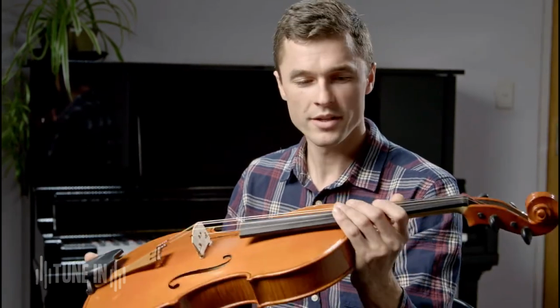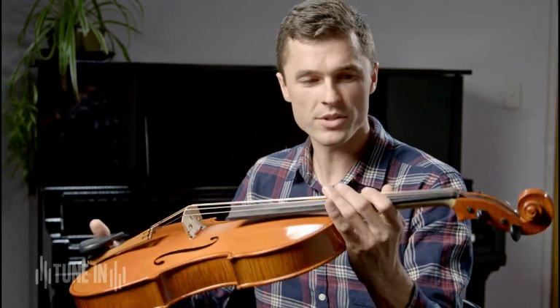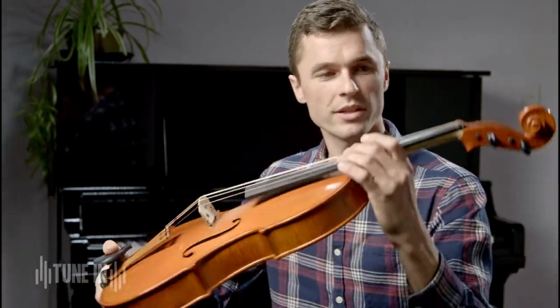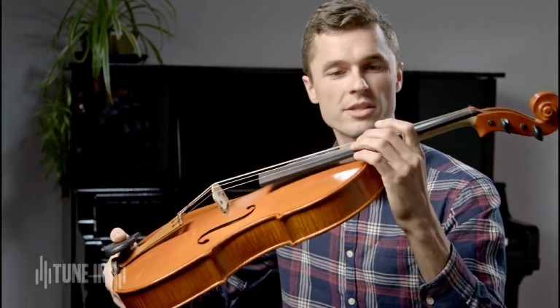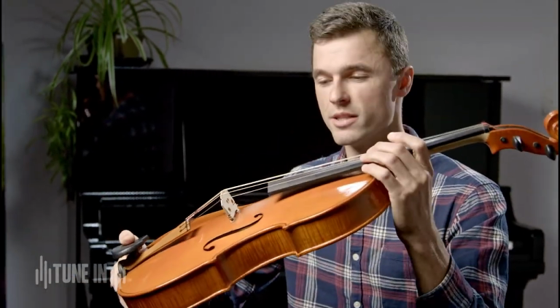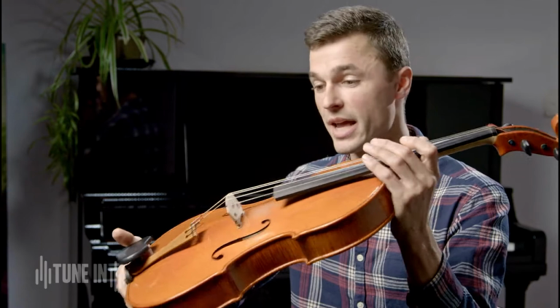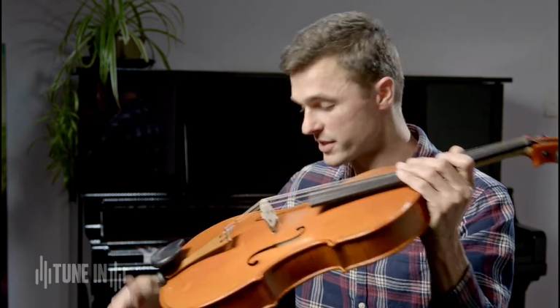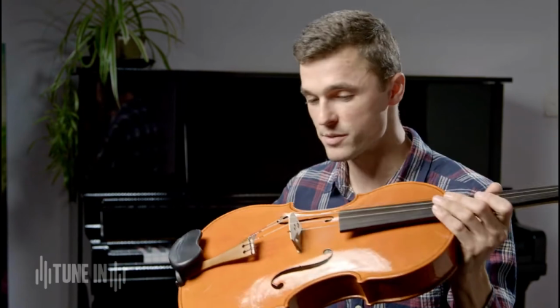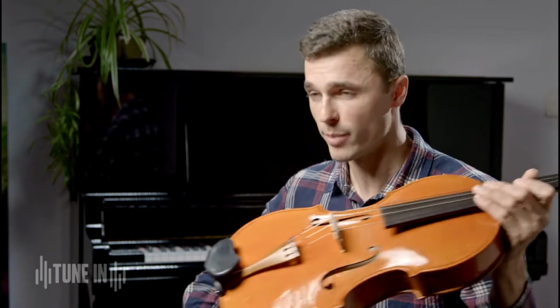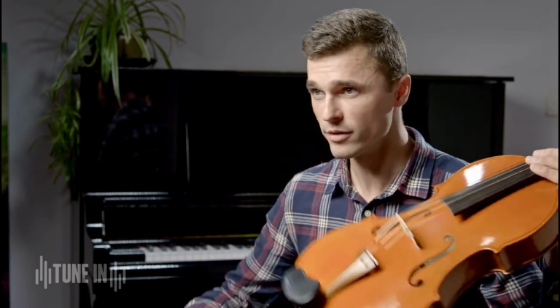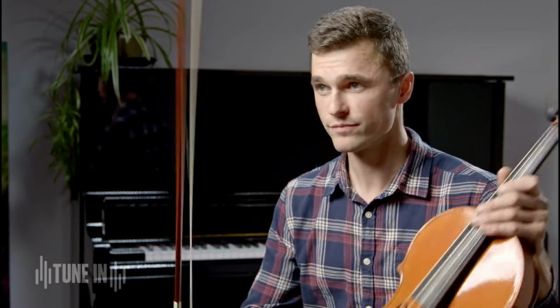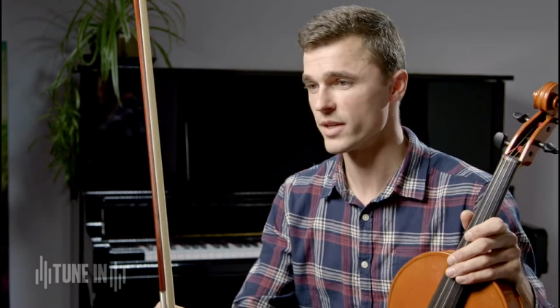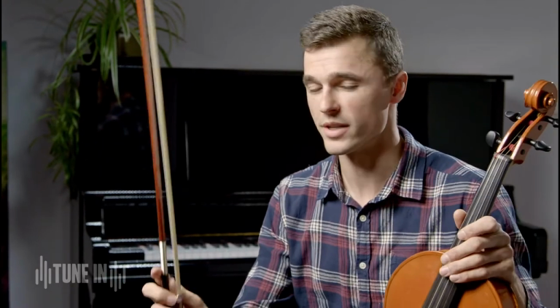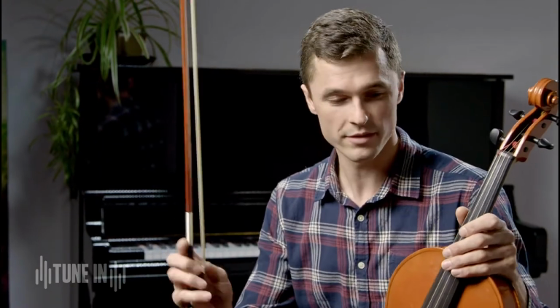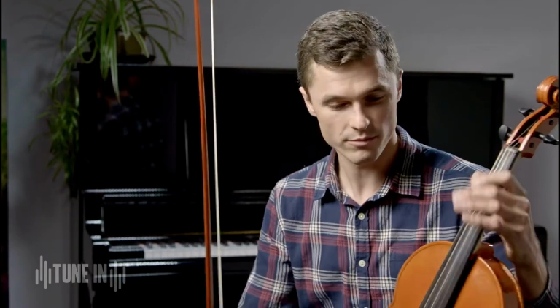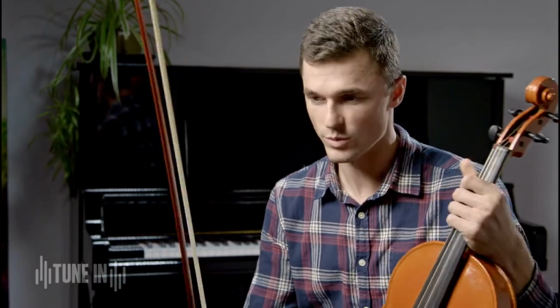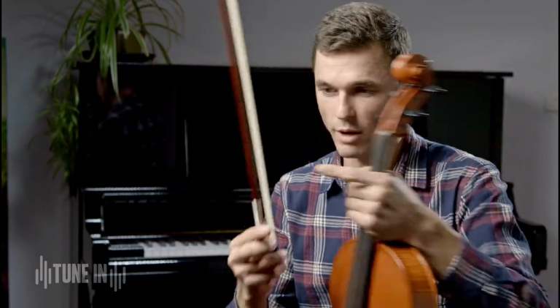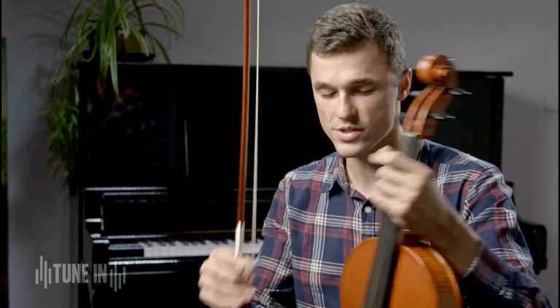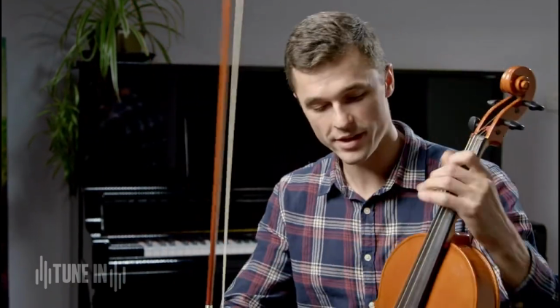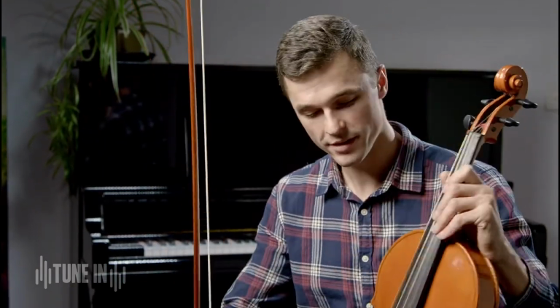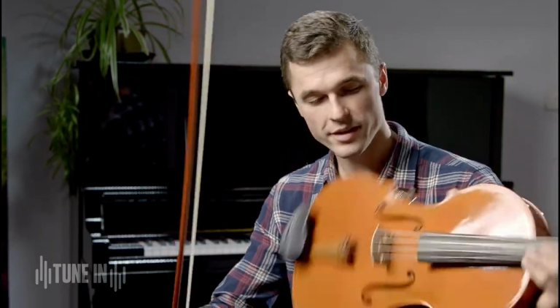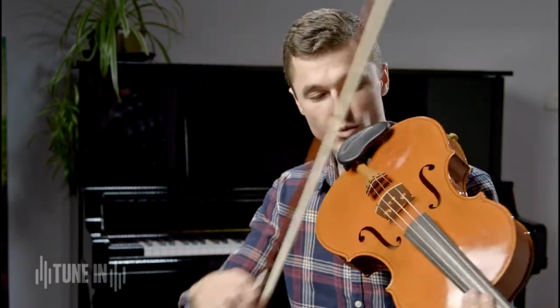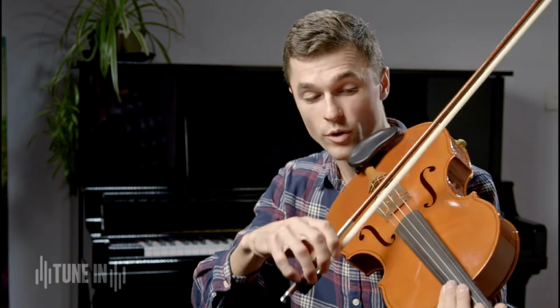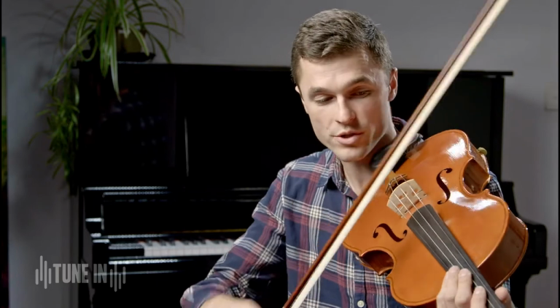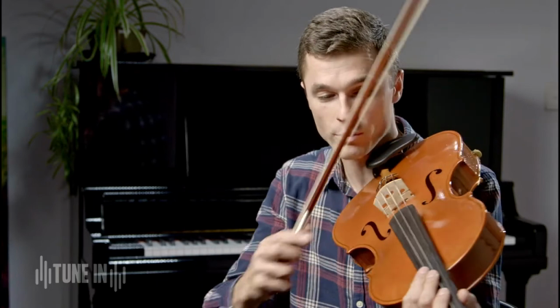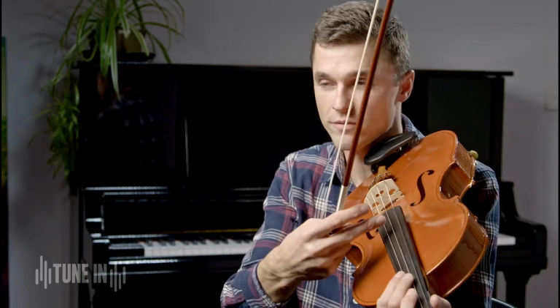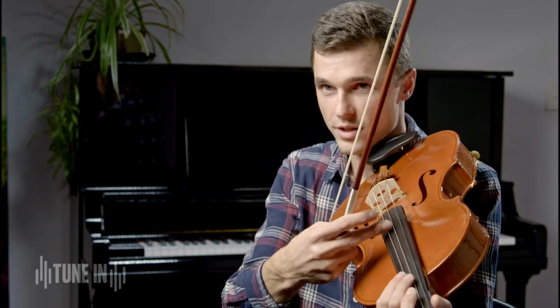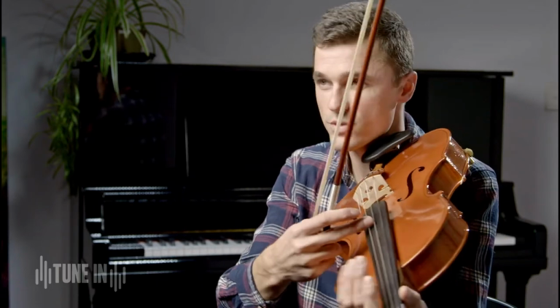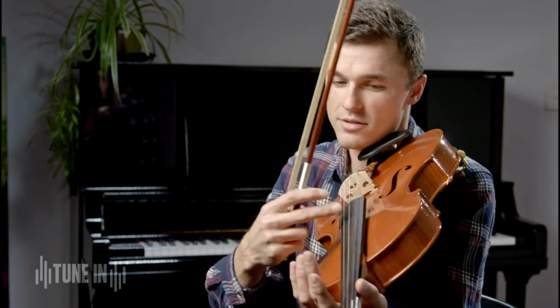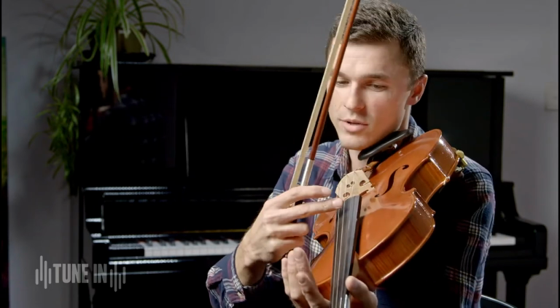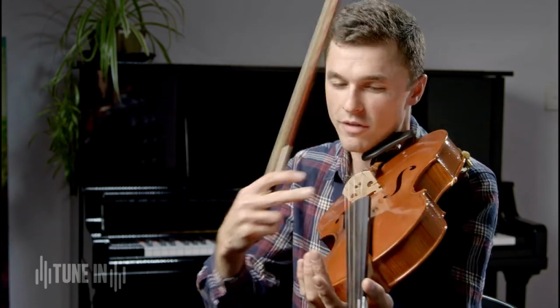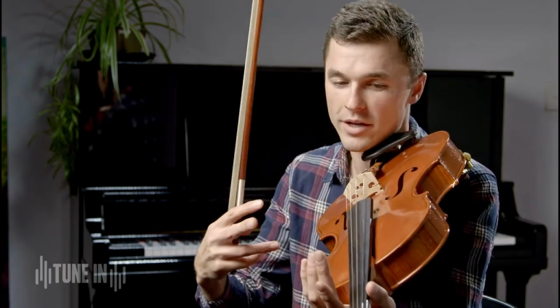The sound starts with the bow — you can see the horsehair here — and it's drawn across the string, which causes the string to vibrate.